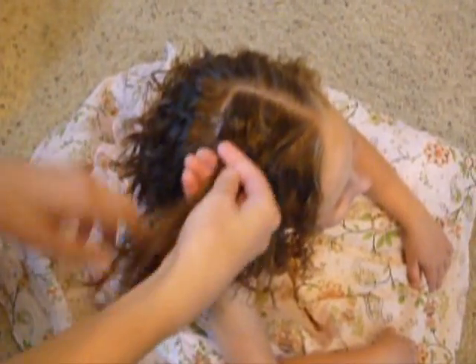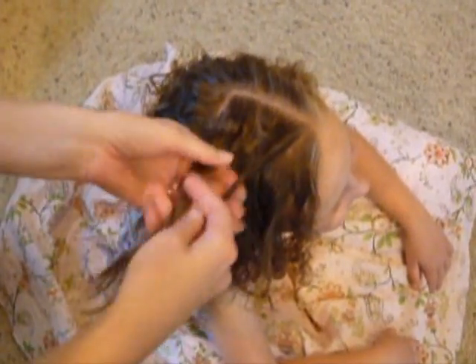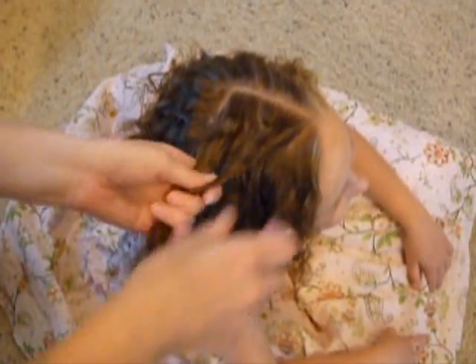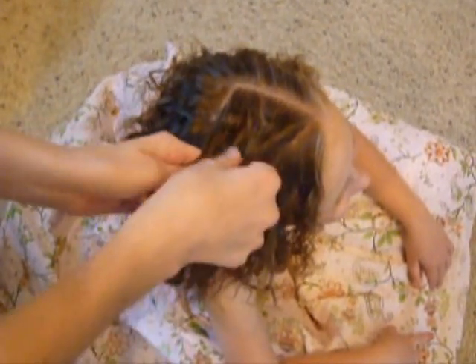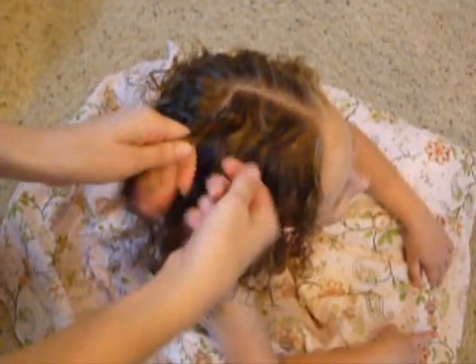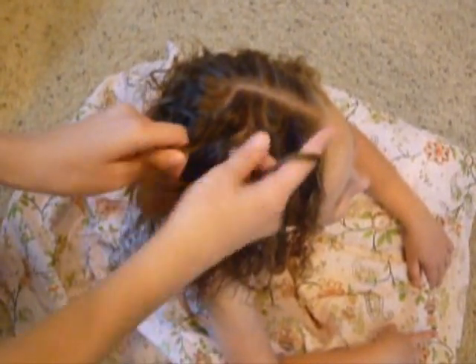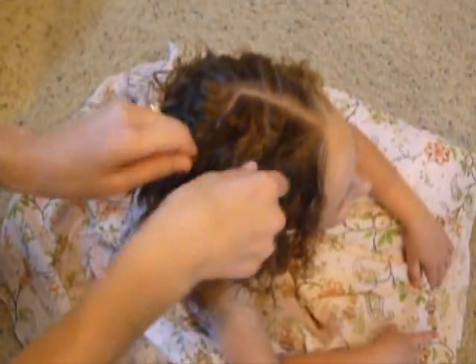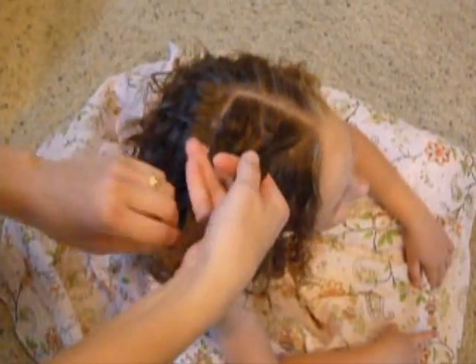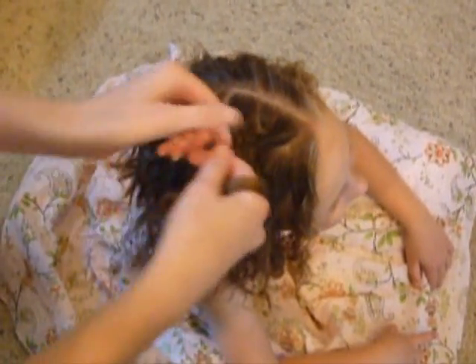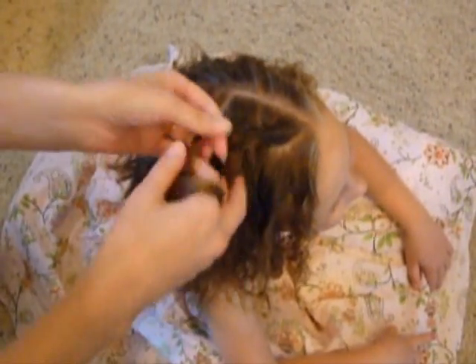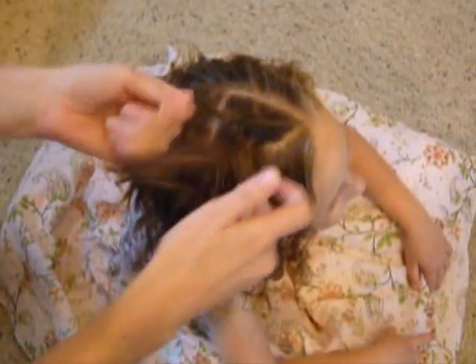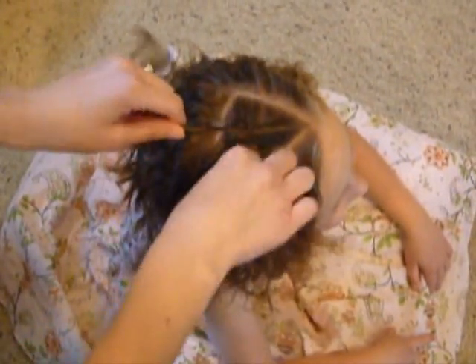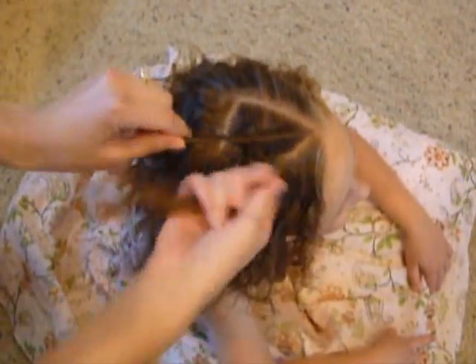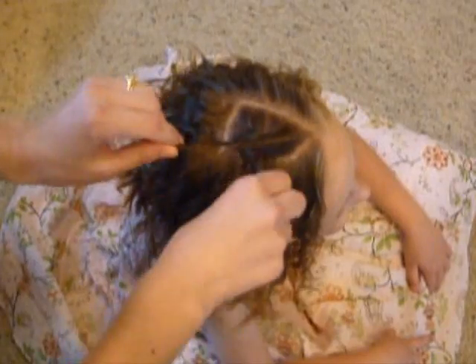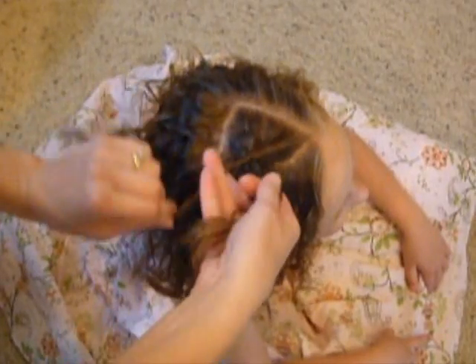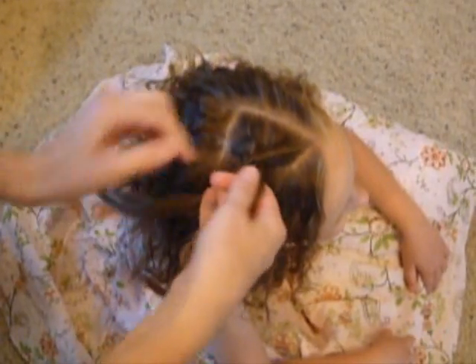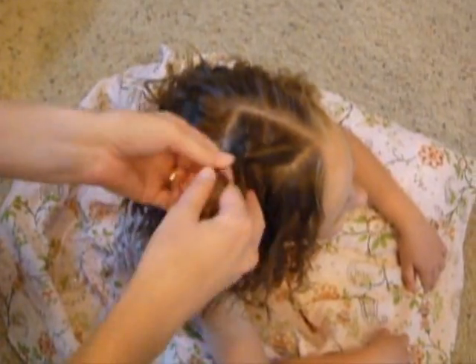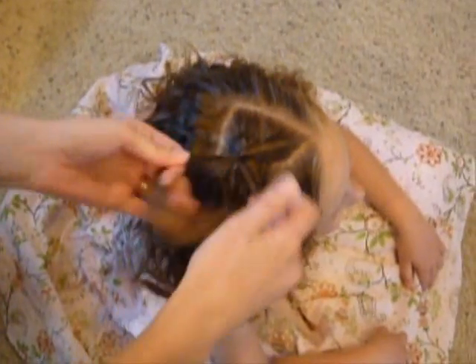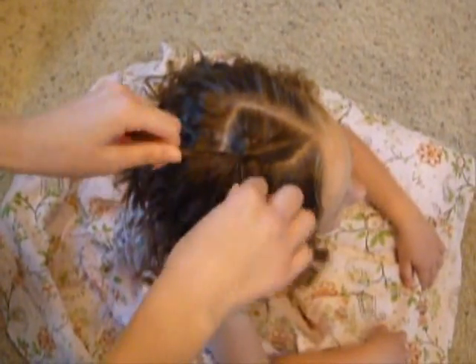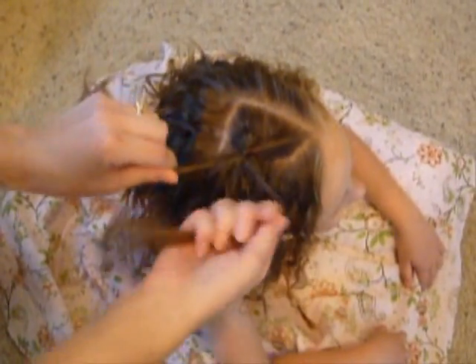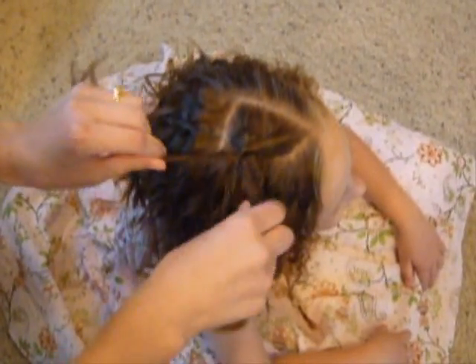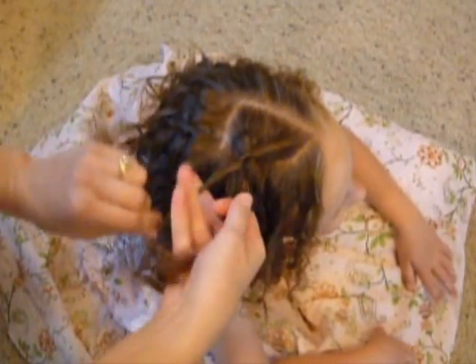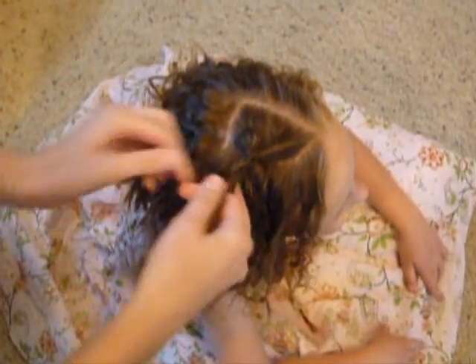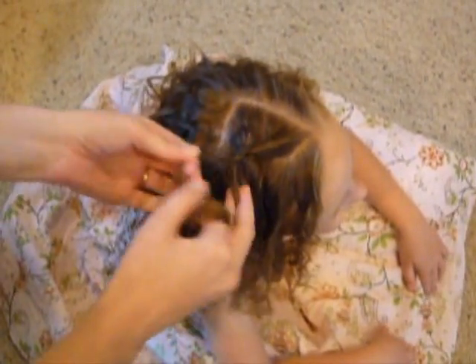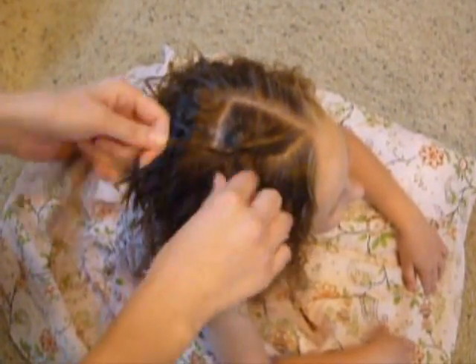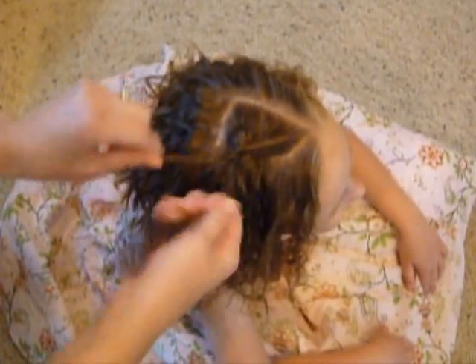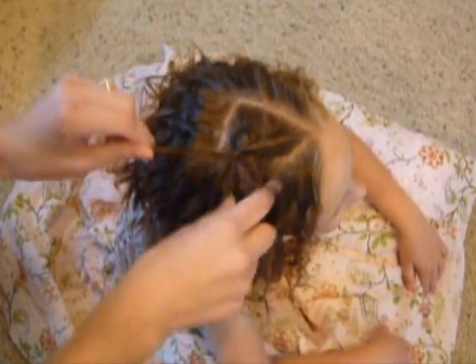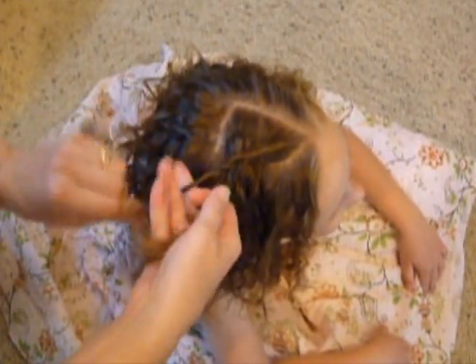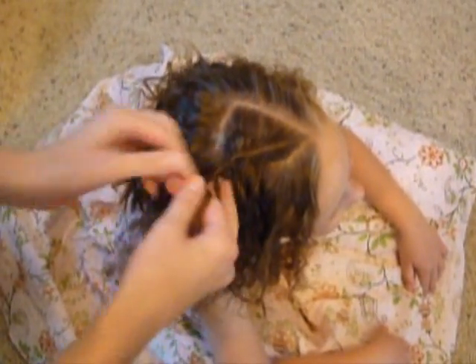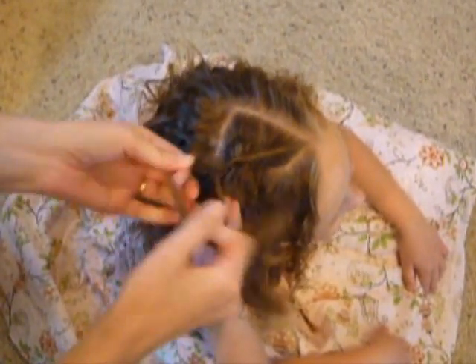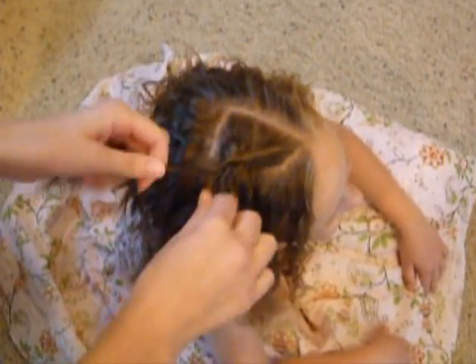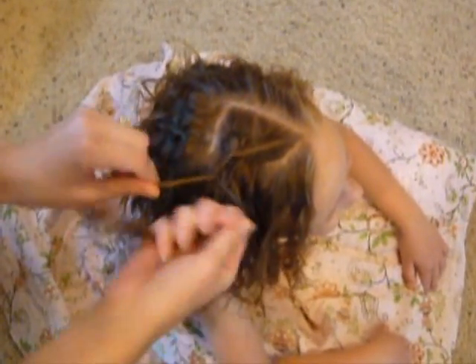I'm going to take two pieces of hair and make a twist braid. If you don't know how to make one of these braids, we do have a tutorial on our website as well.